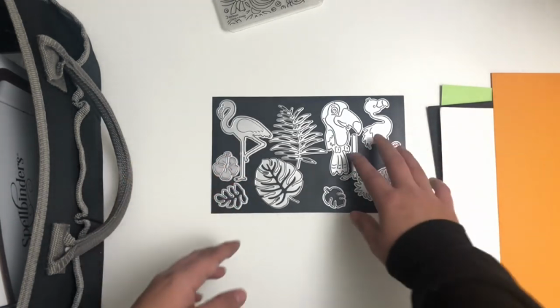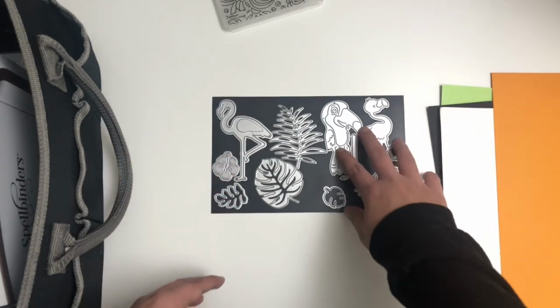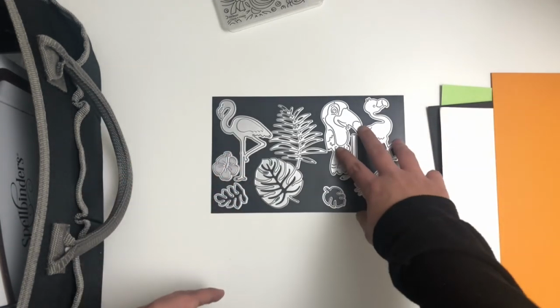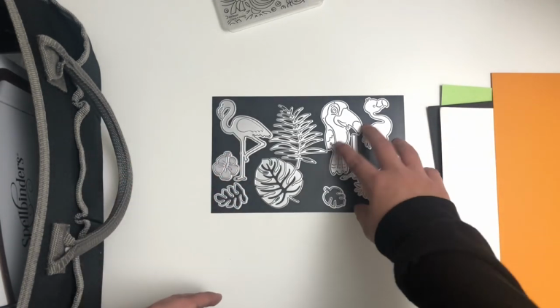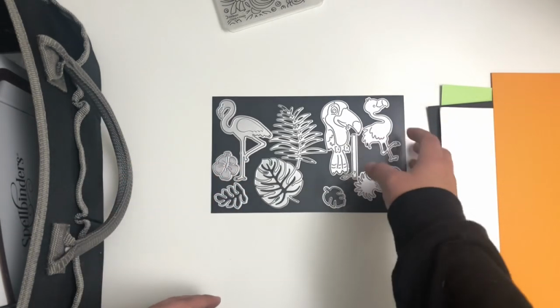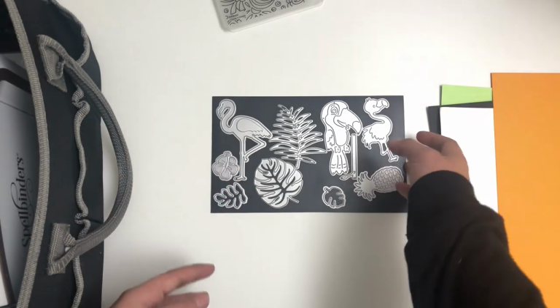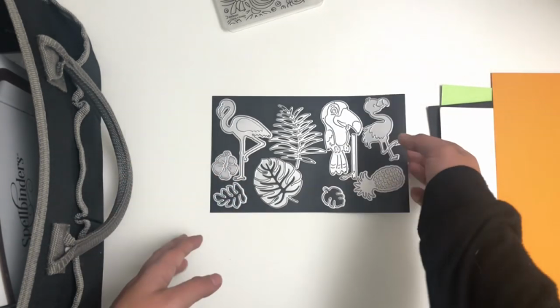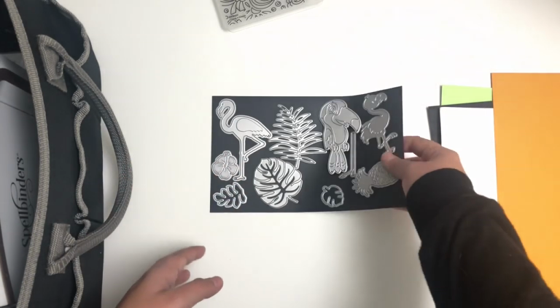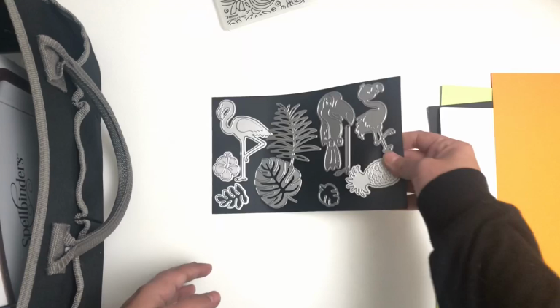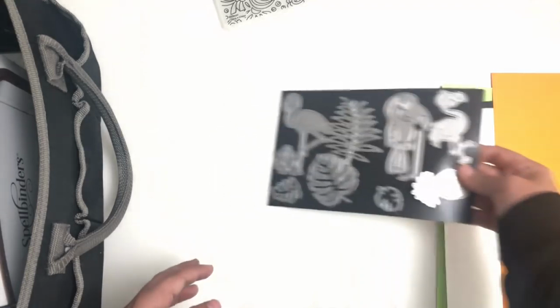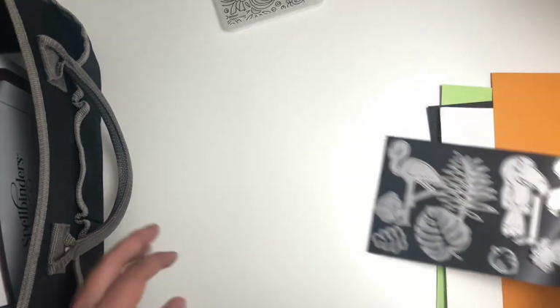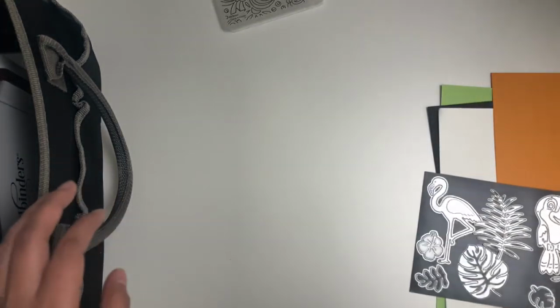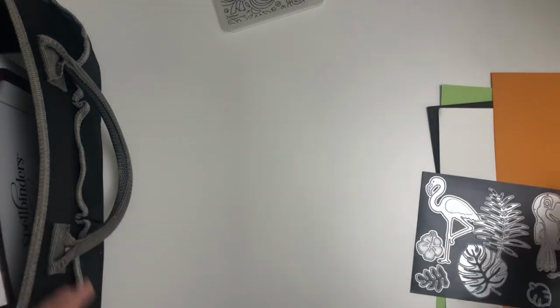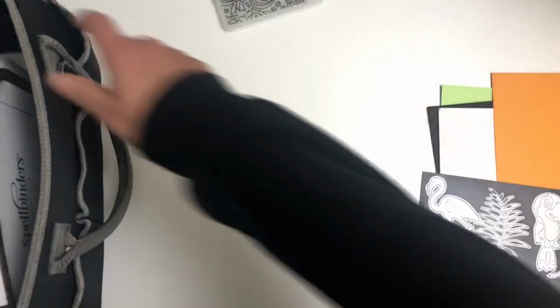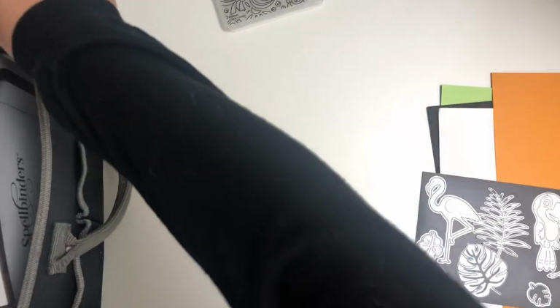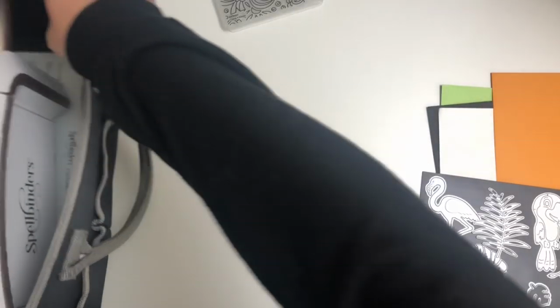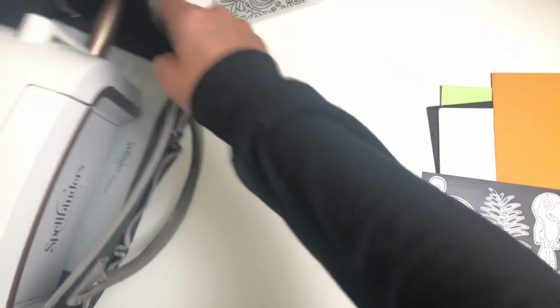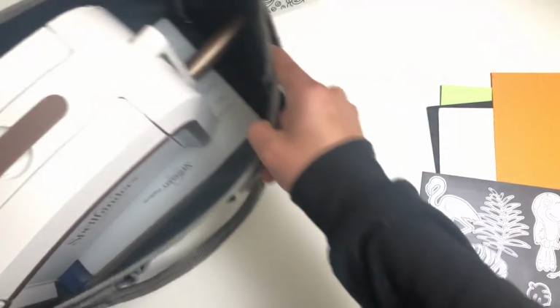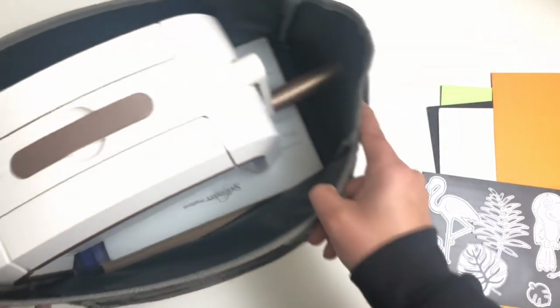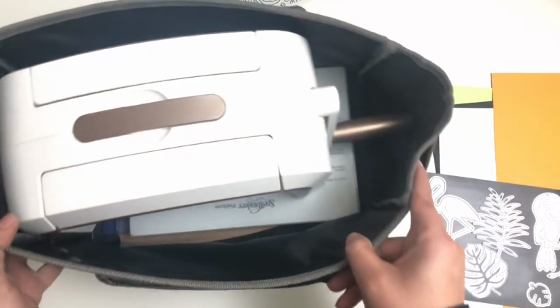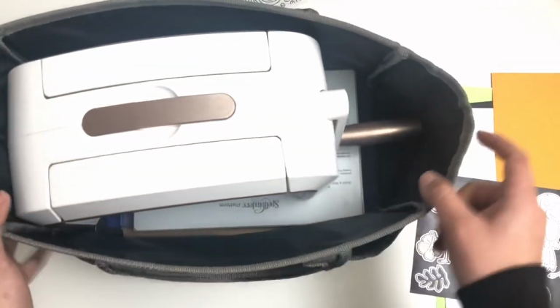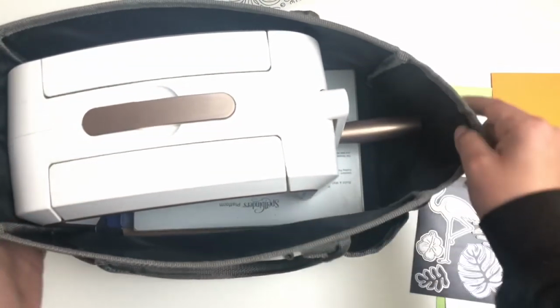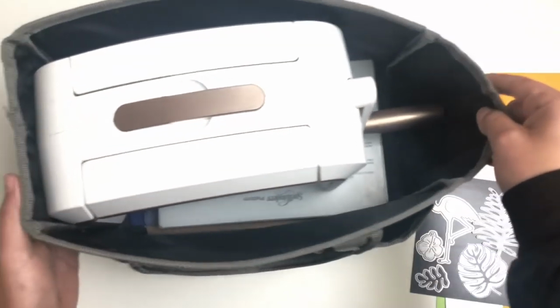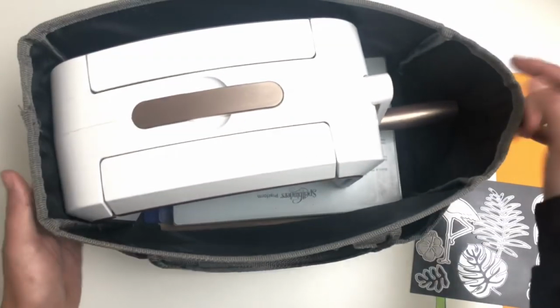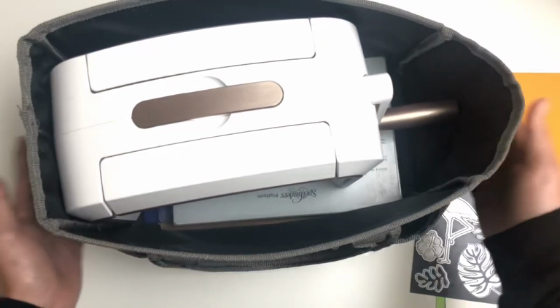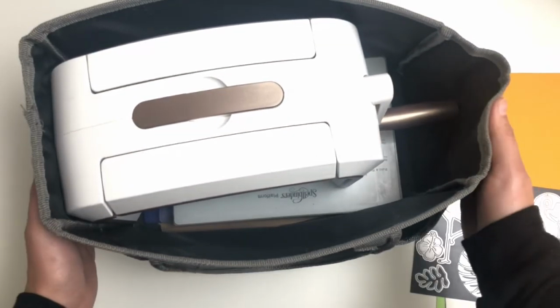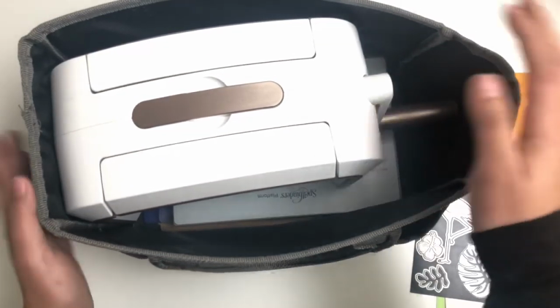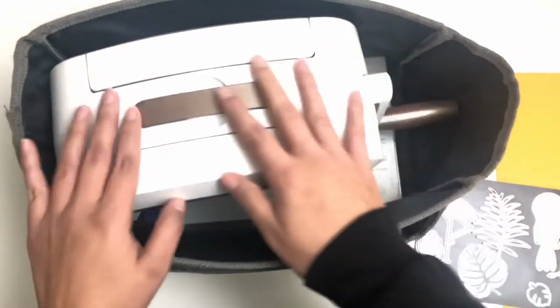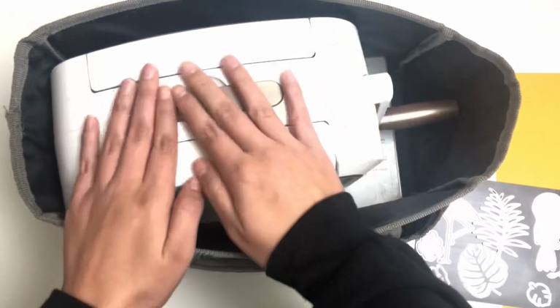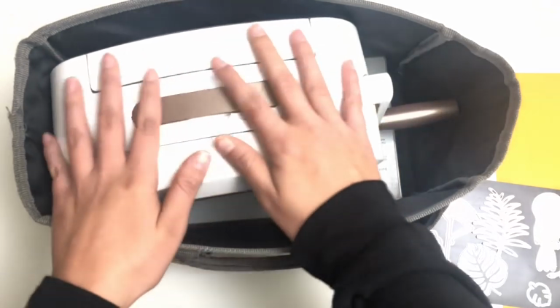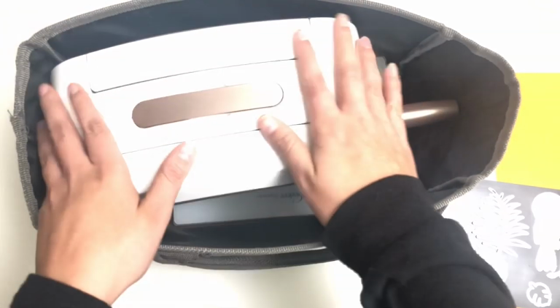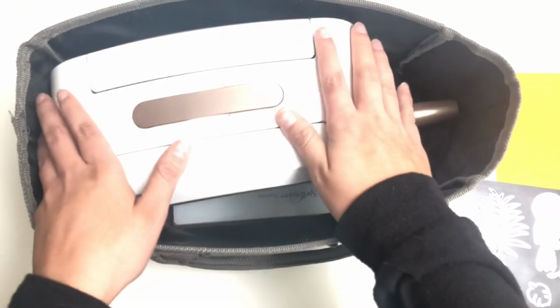I only recently learned how to use an embossing folder on mine. But you know what, we're all at different levels and I think it would be great — this is more of a starter video — so if you're looking into getting your first machine and you want some tips and tricks that I know, I could show you. So we'll just go ahead and get started.